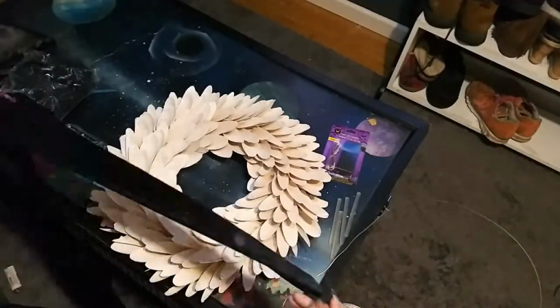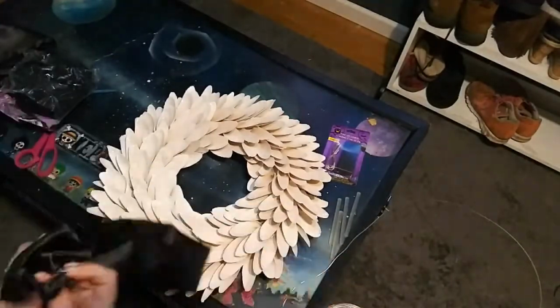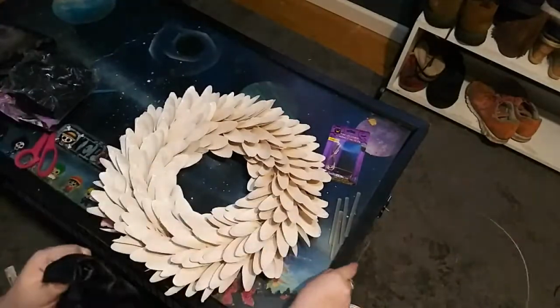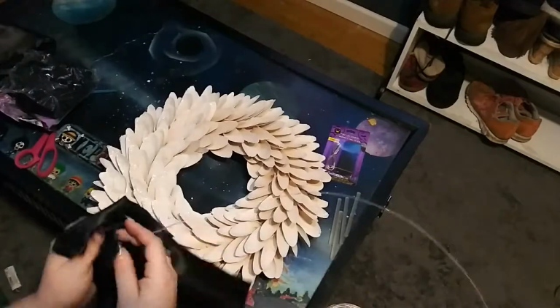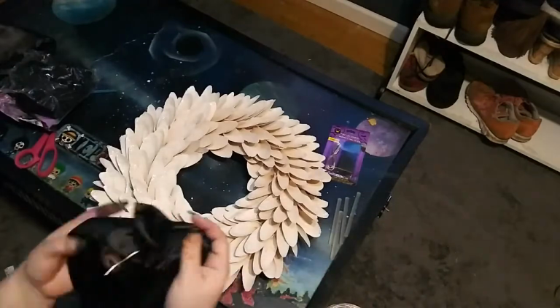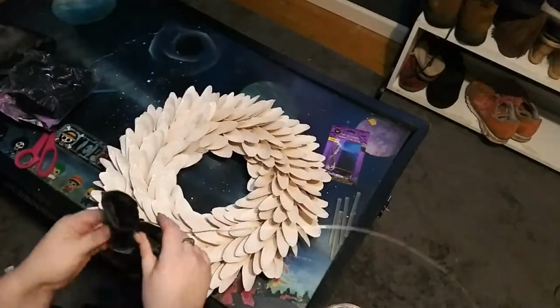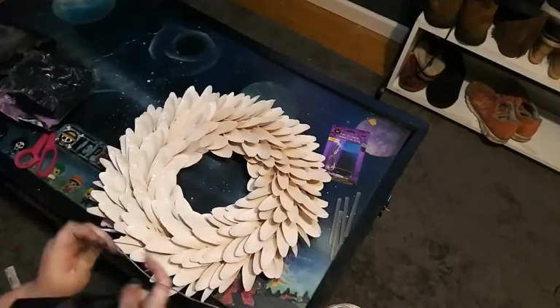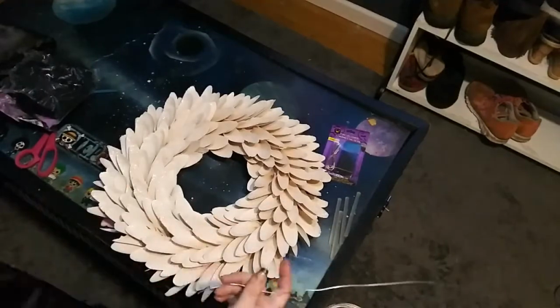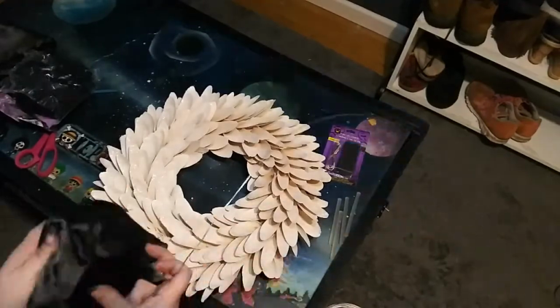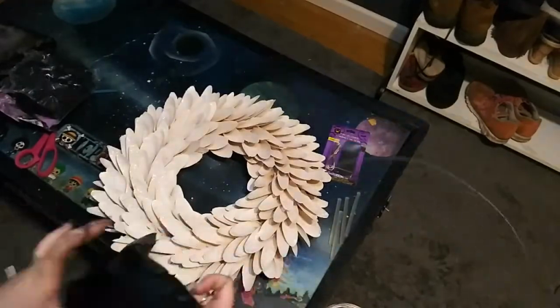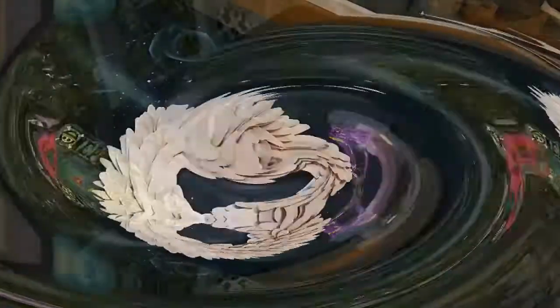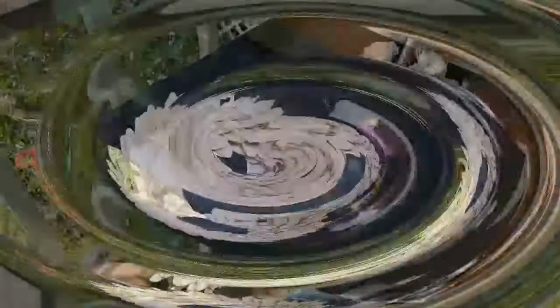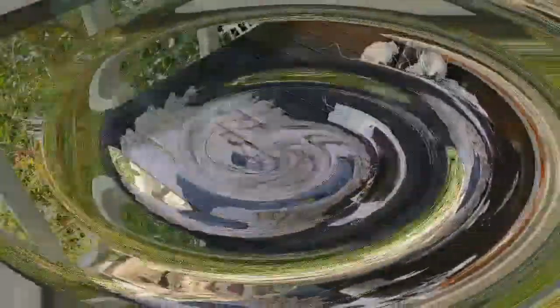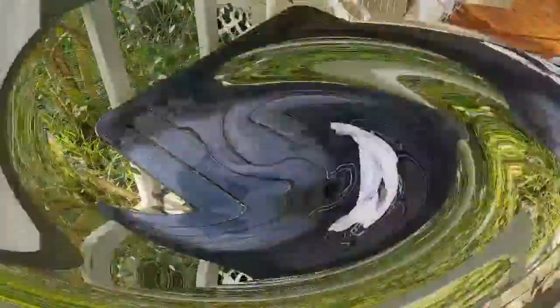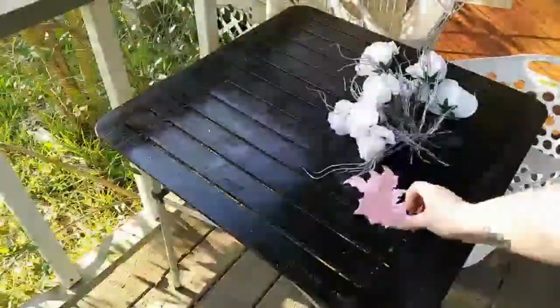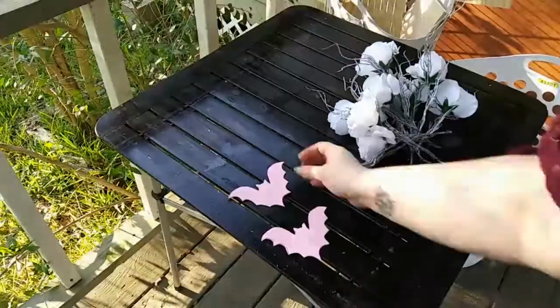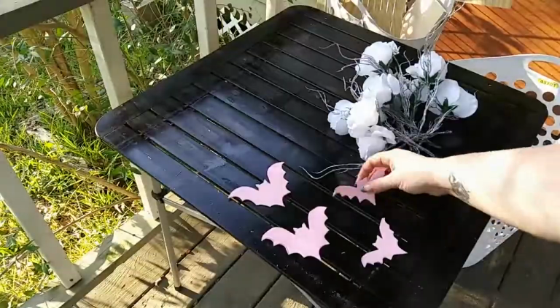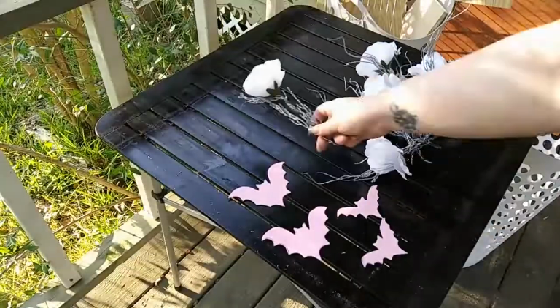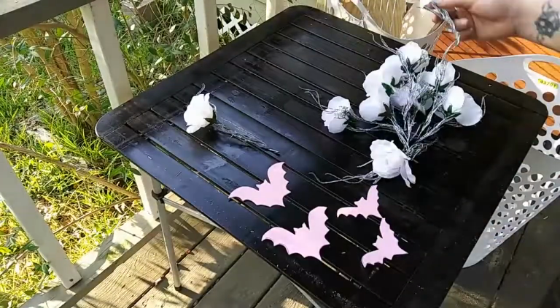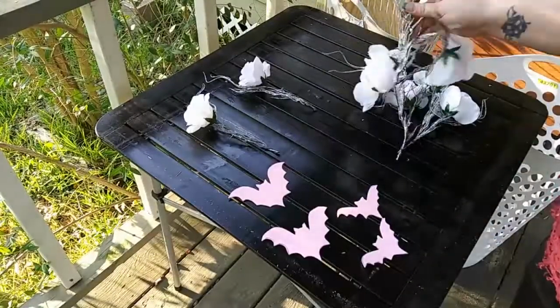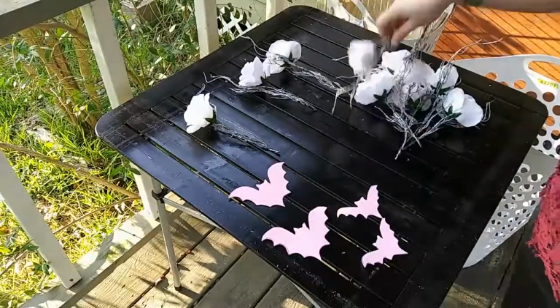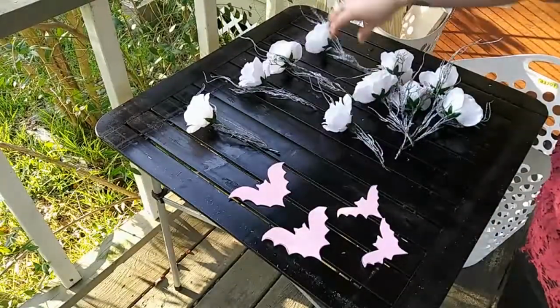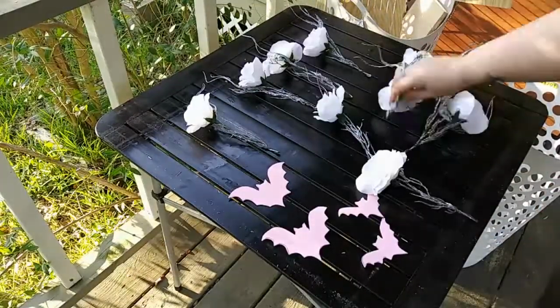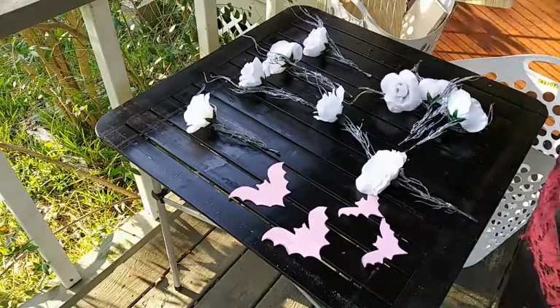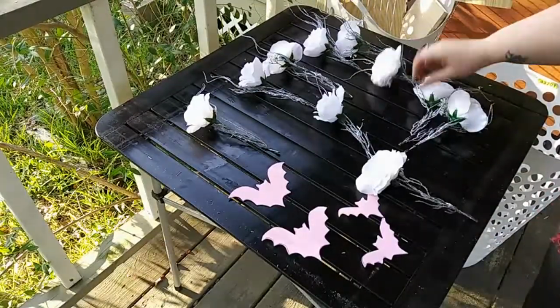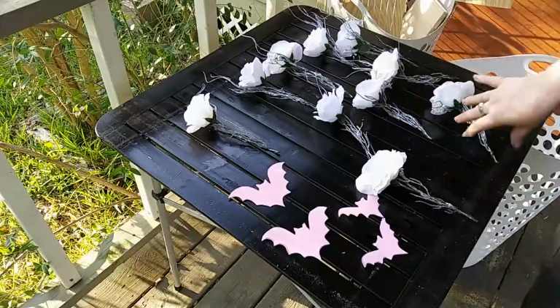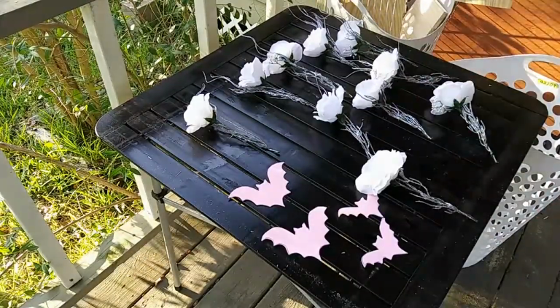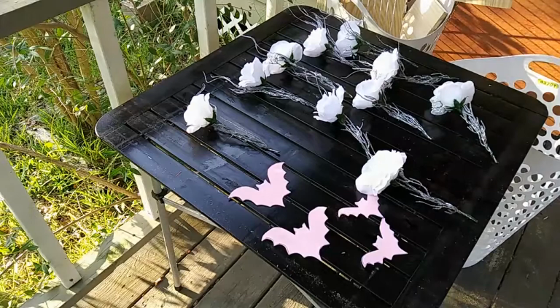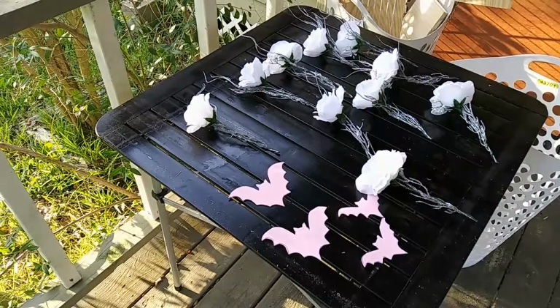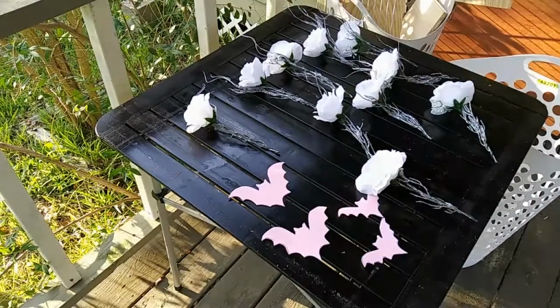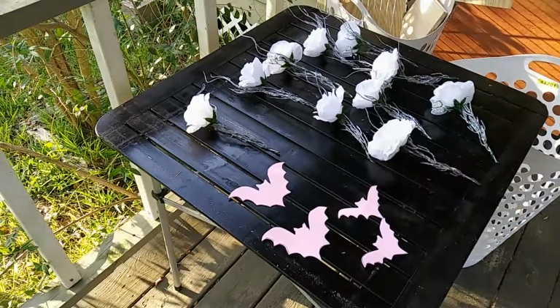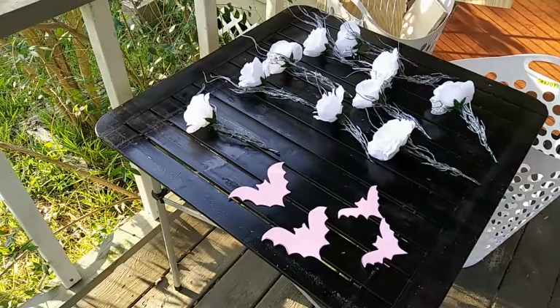I plan on scrunching the fabric up on the wire and I hope it looks pretty. I cut these bats out of foam that I had, and these flowers I had from a previous project. I'm just going to spray paint everything black.